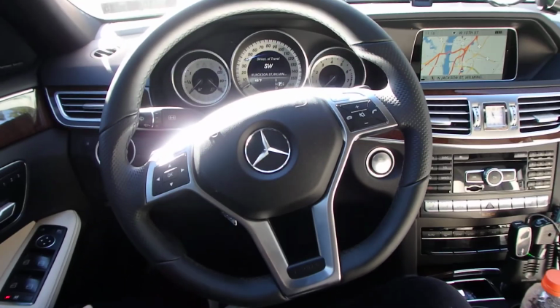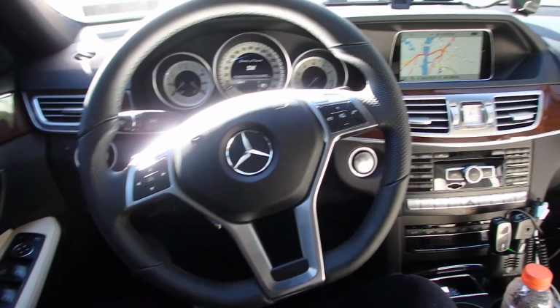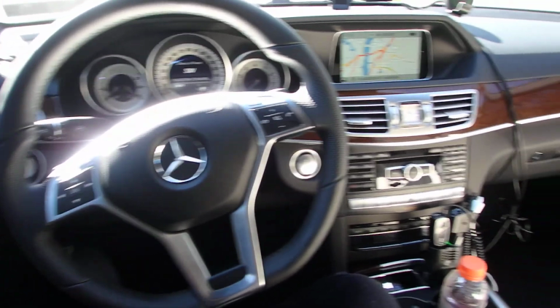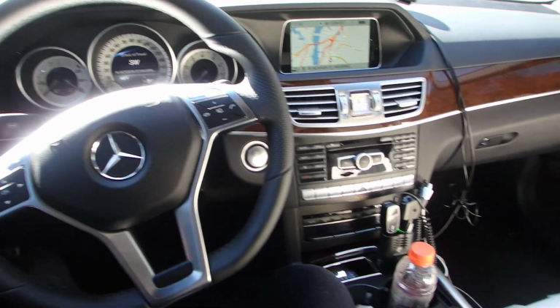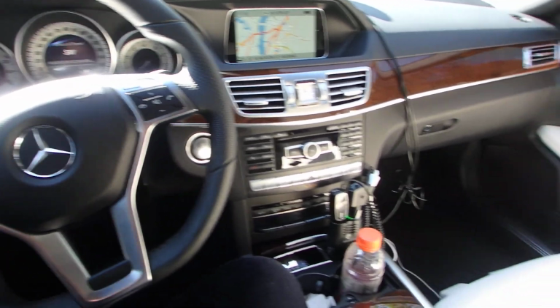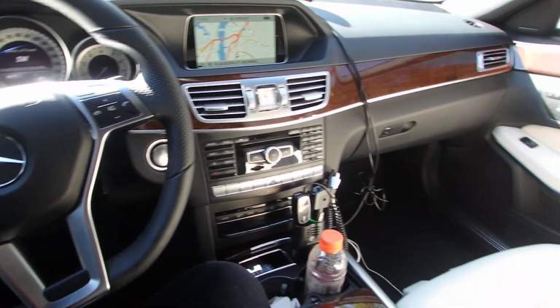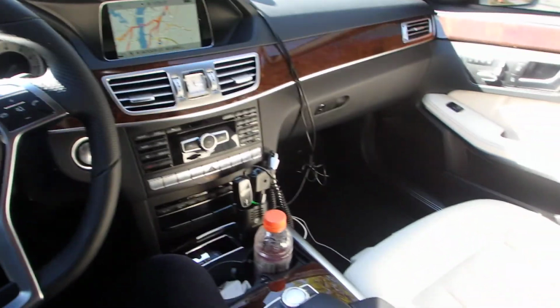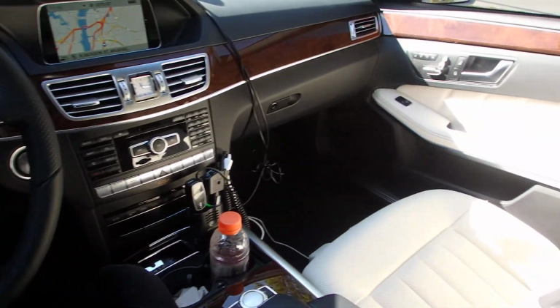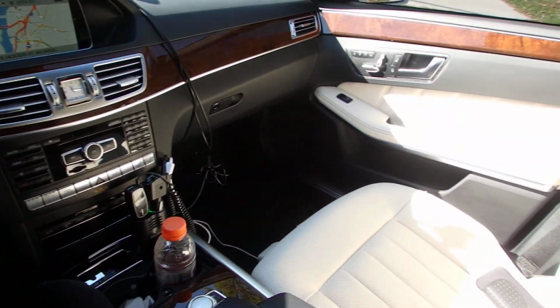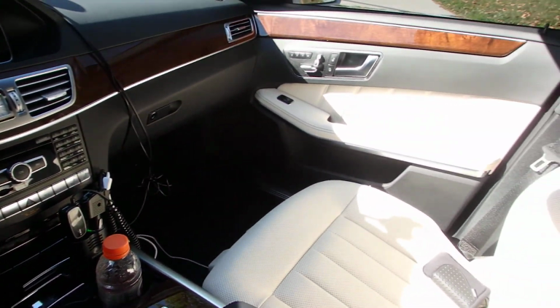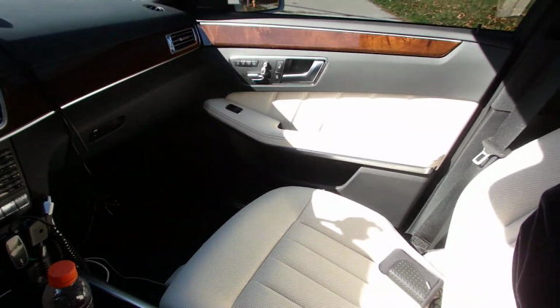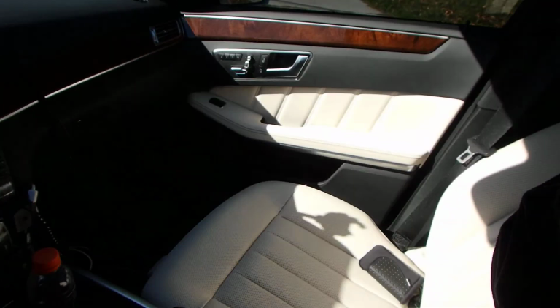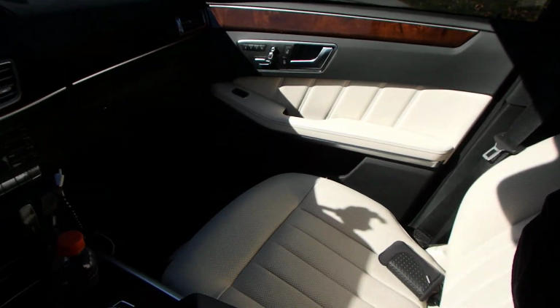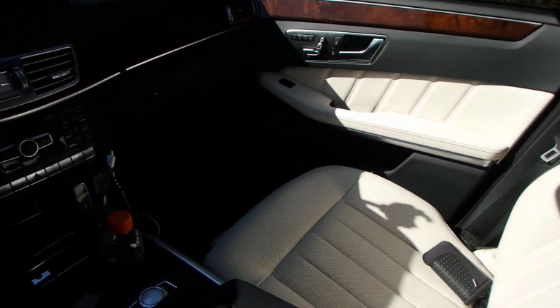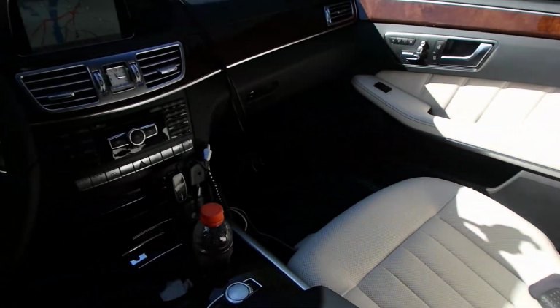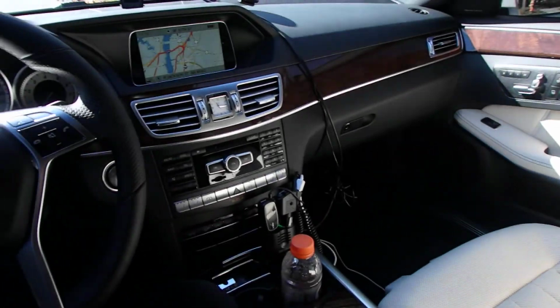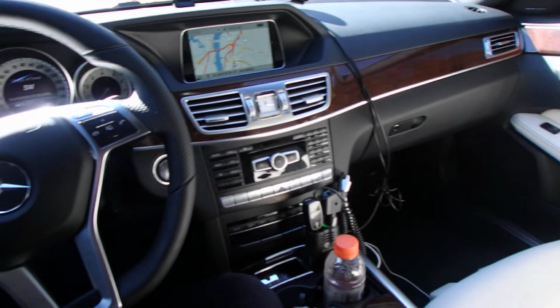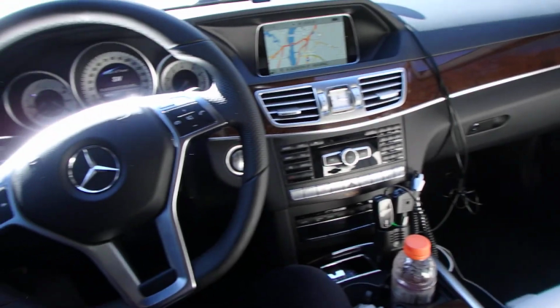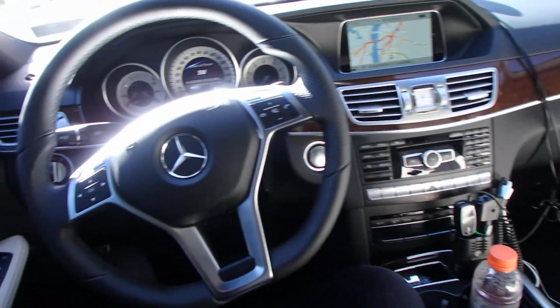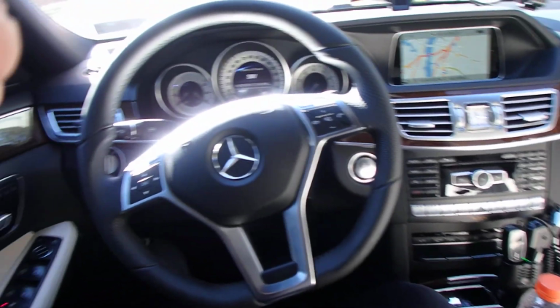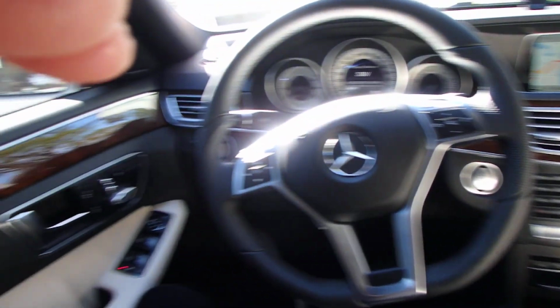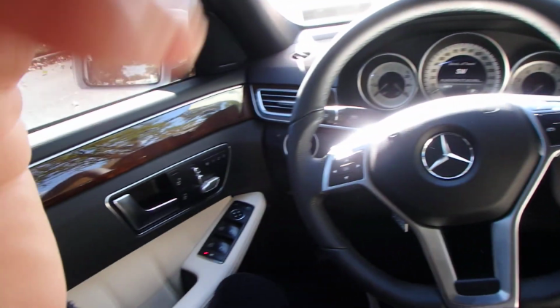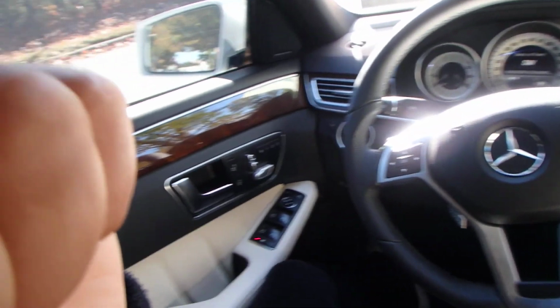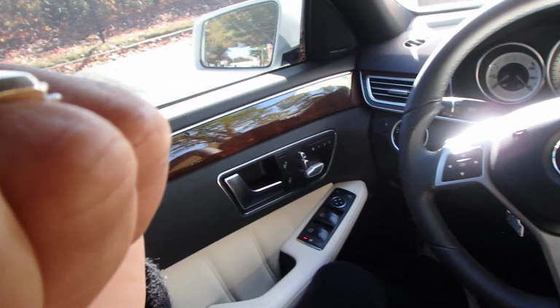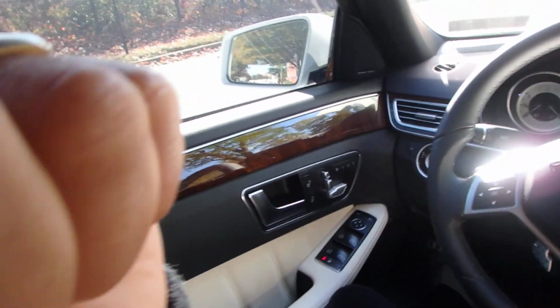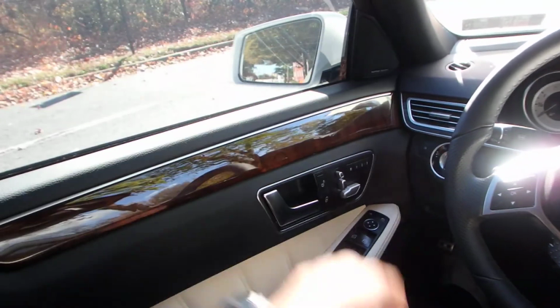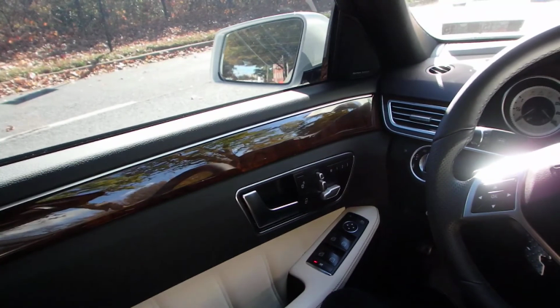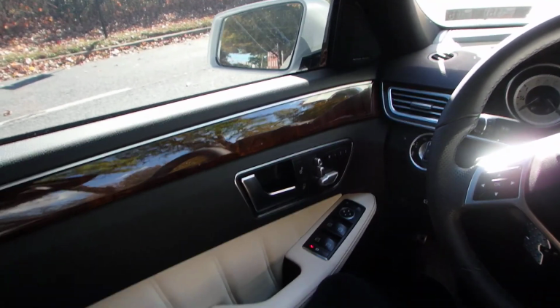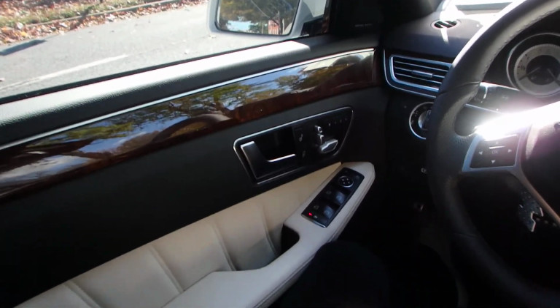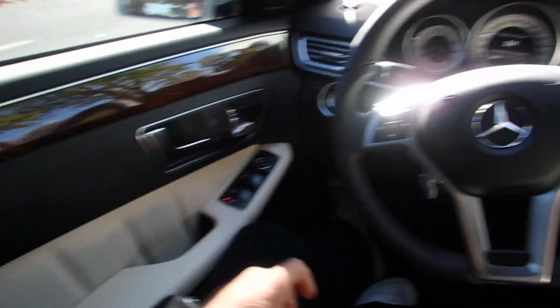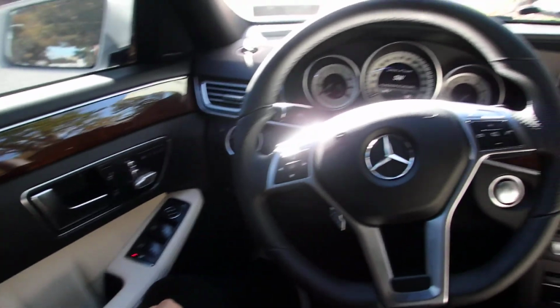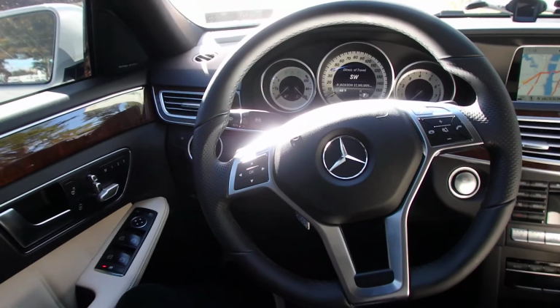Town driving is jerky like I don't know what, but this is much better. And actually, it's not even a second slower to 60, so look at that.